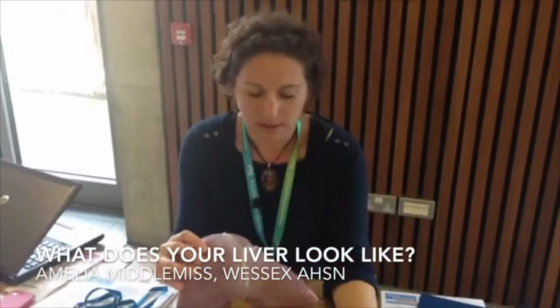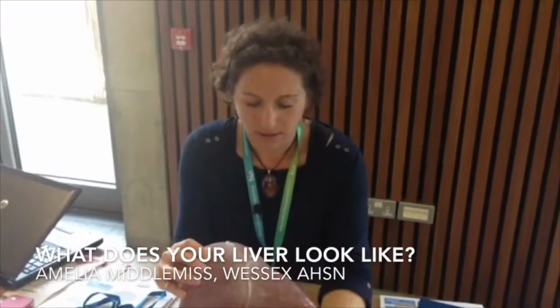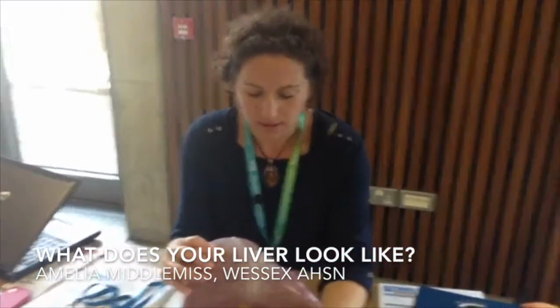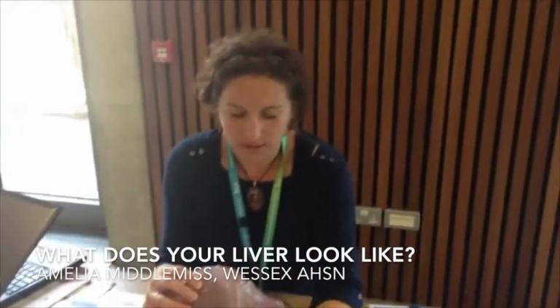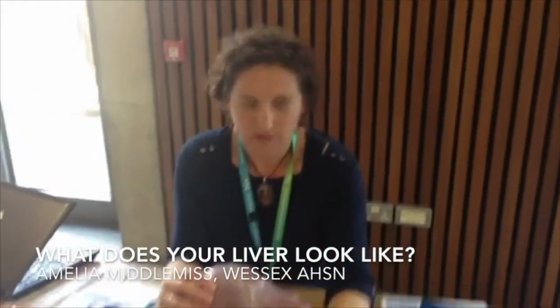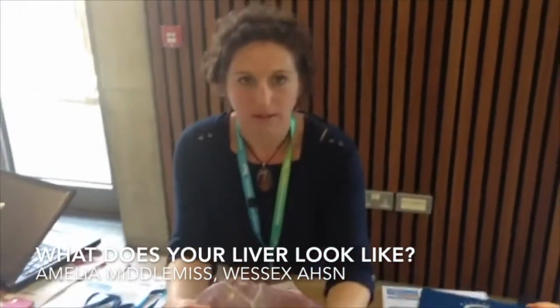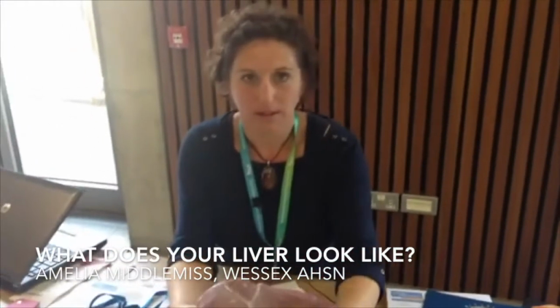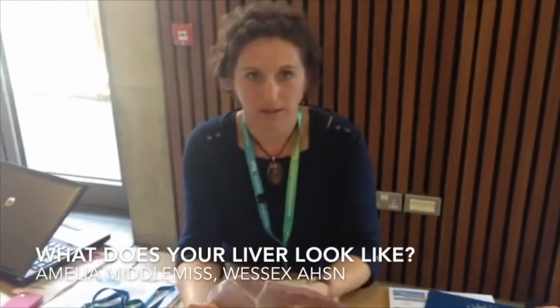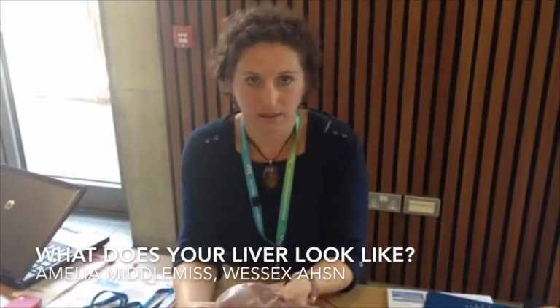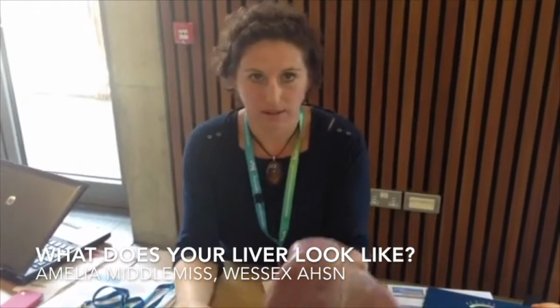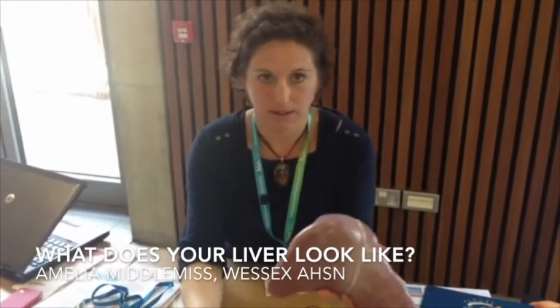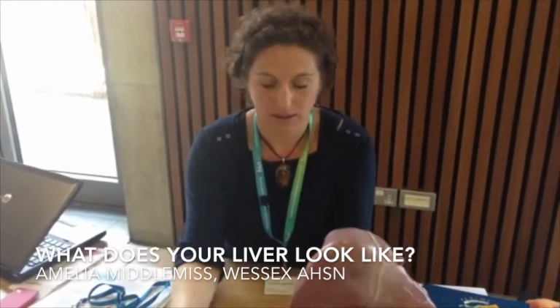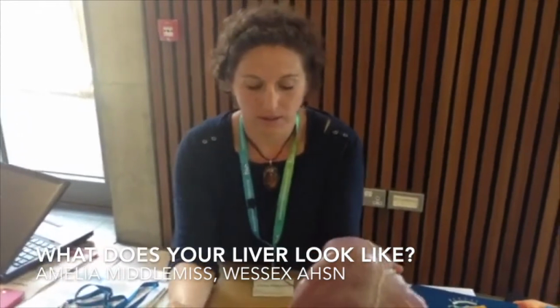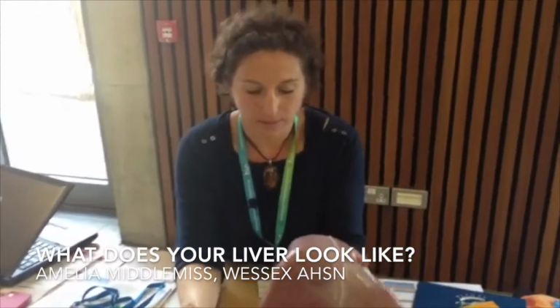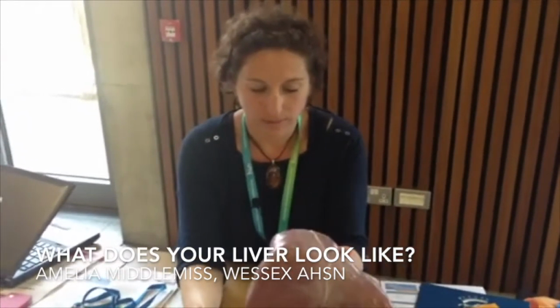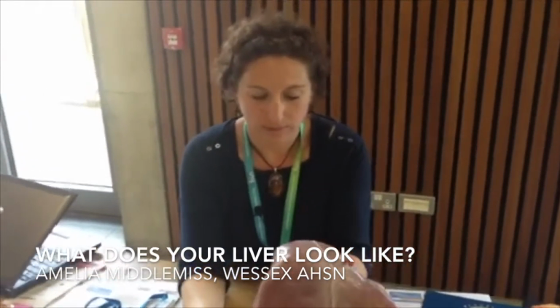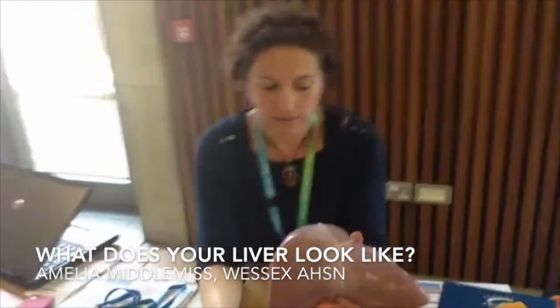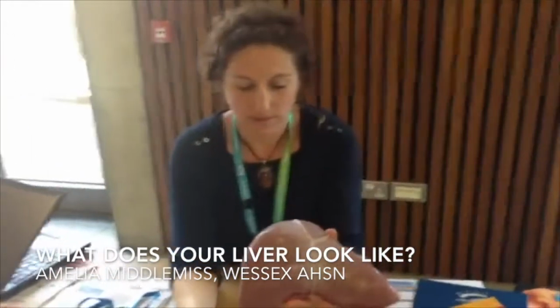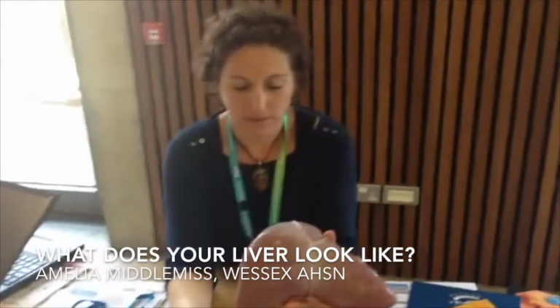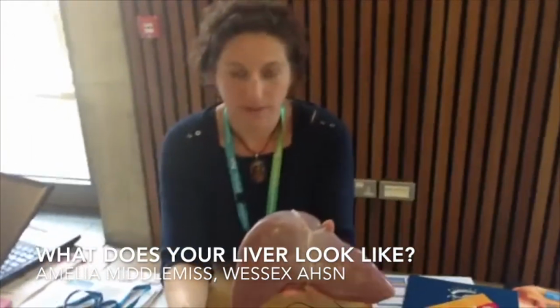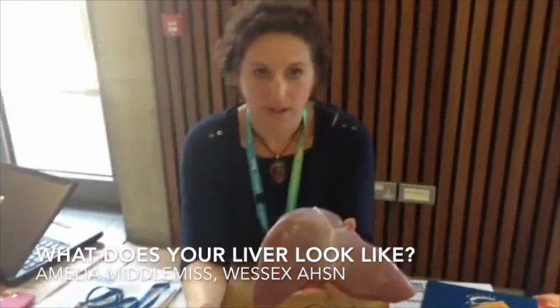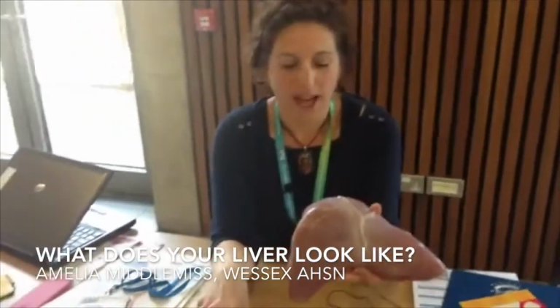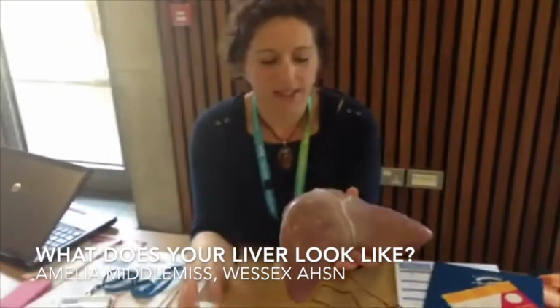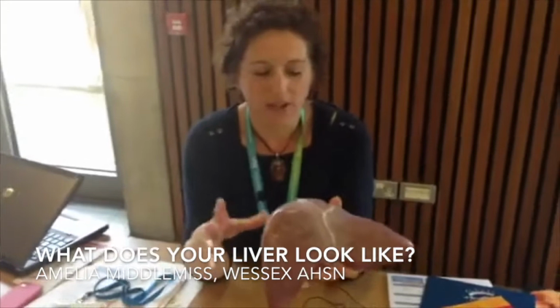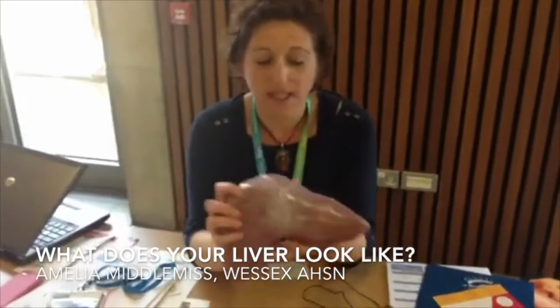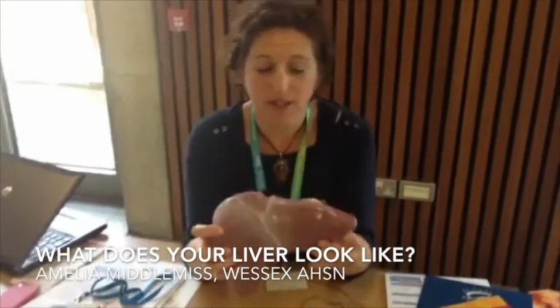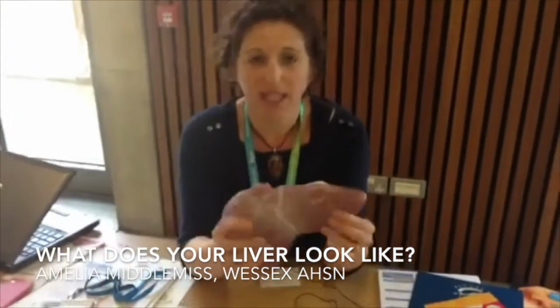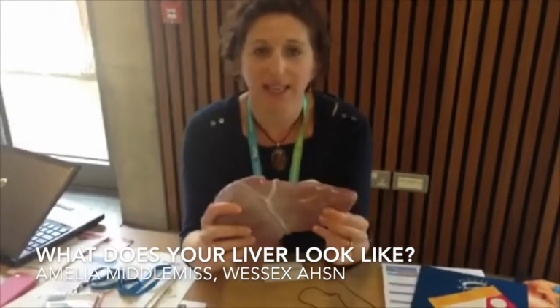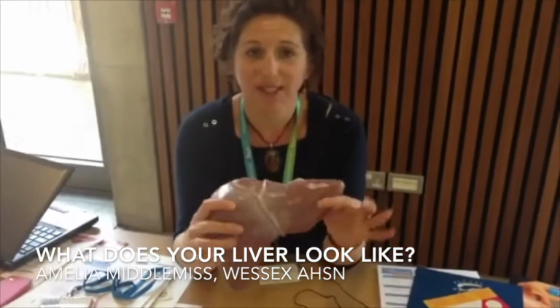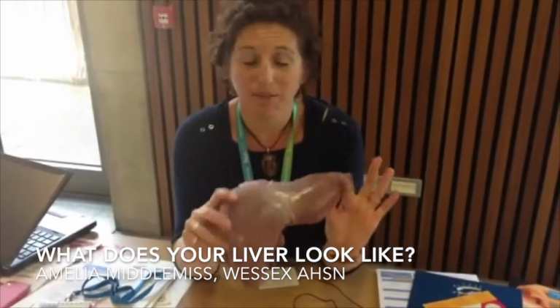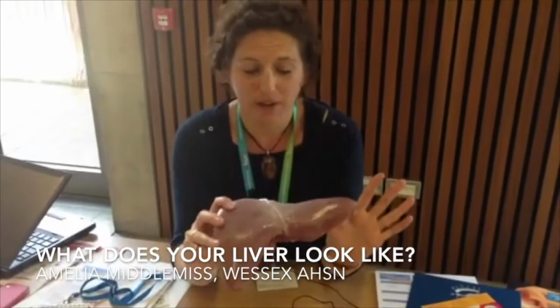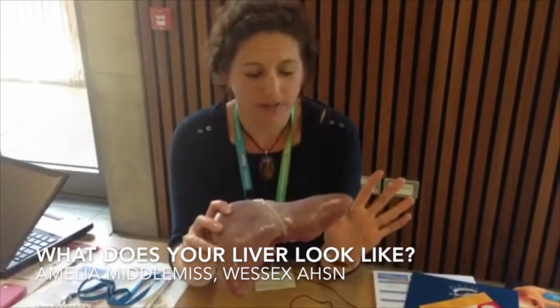Hi guys, doing a video with Amelia again because we realized it cut short. Amelia is going to tell us about her livers. So these livers are prosthetic livers — they're made by the creators of Harry Potter.